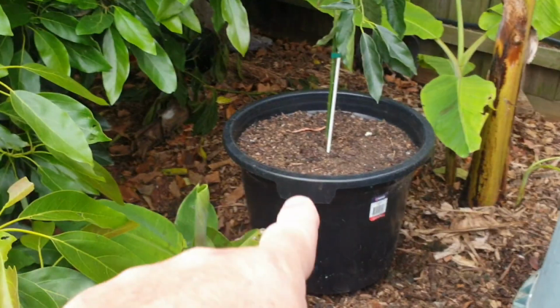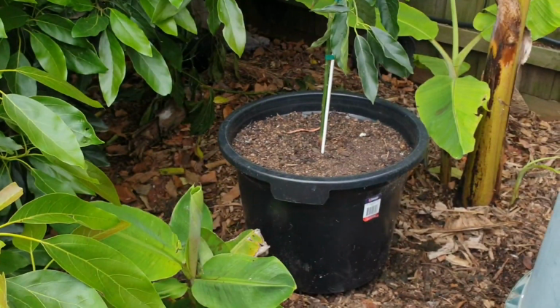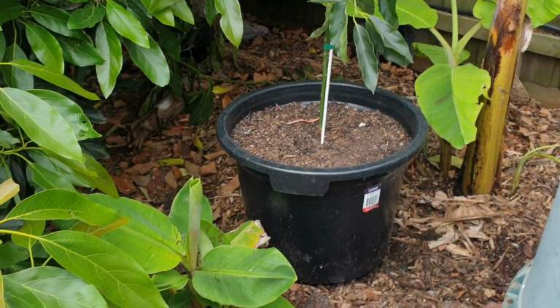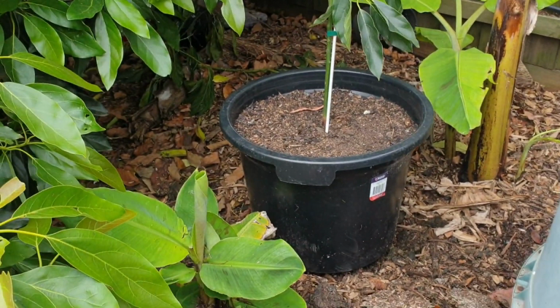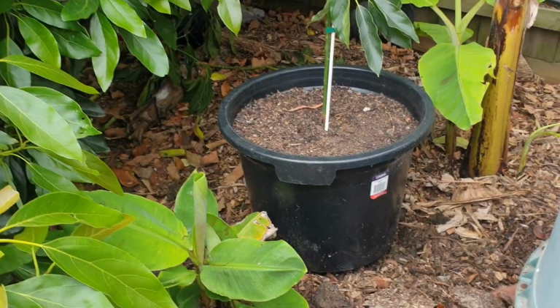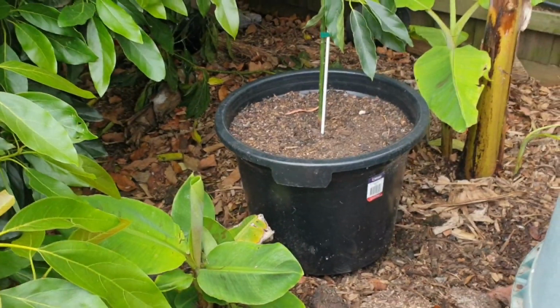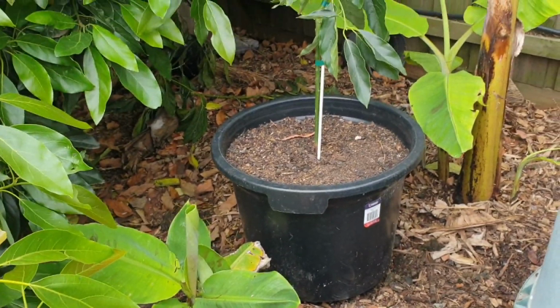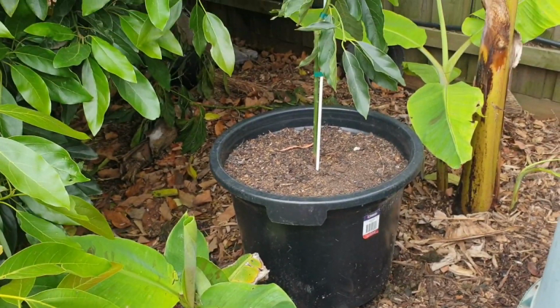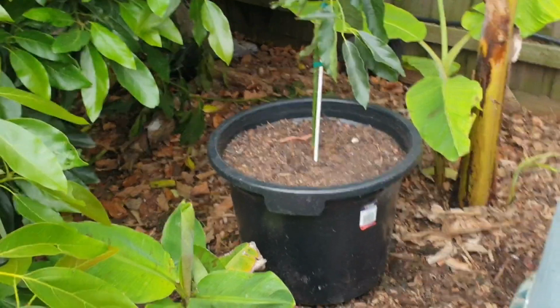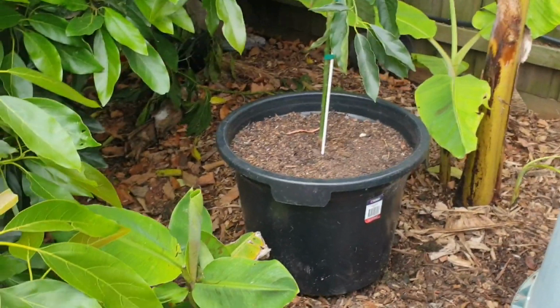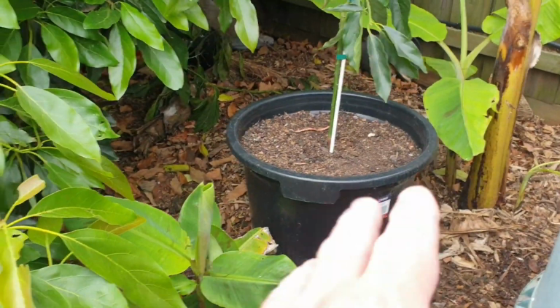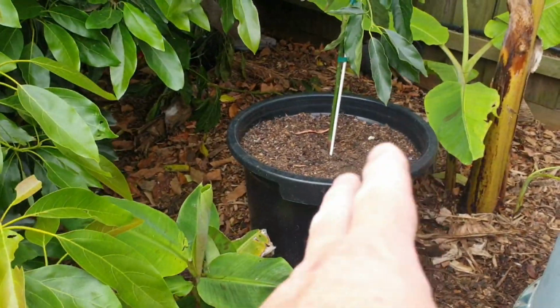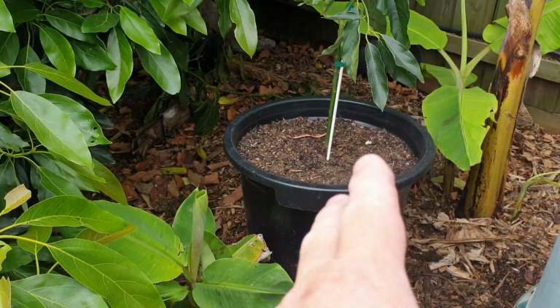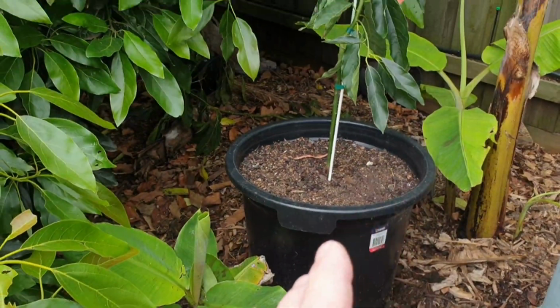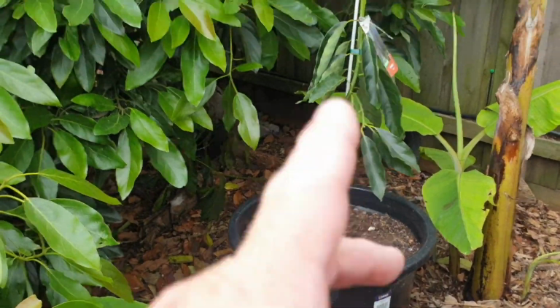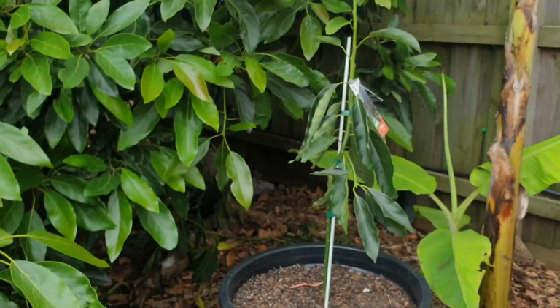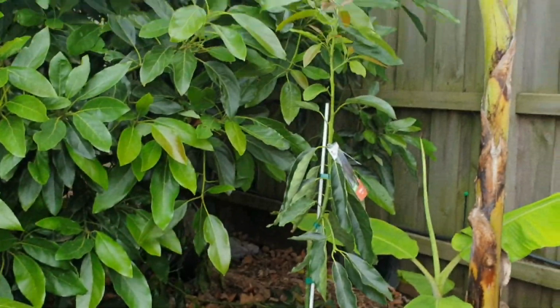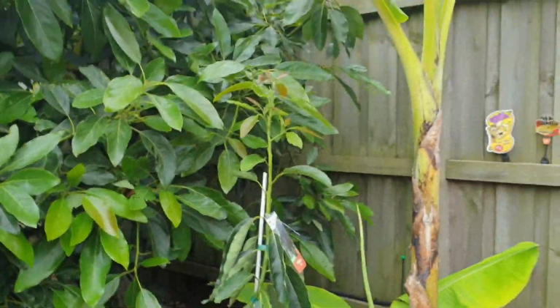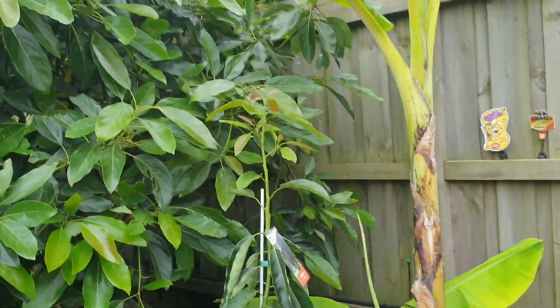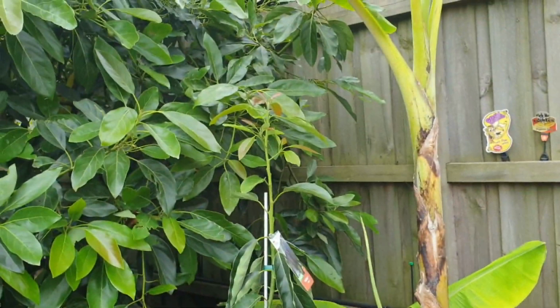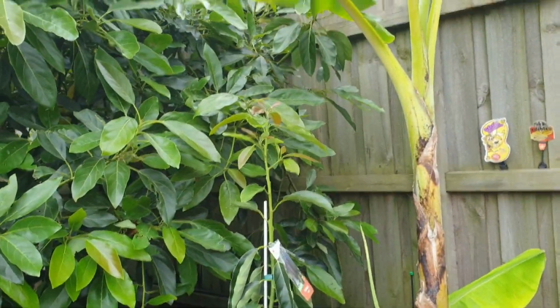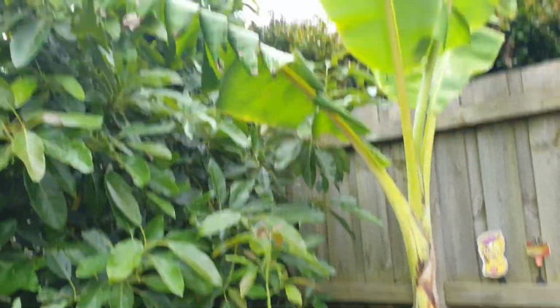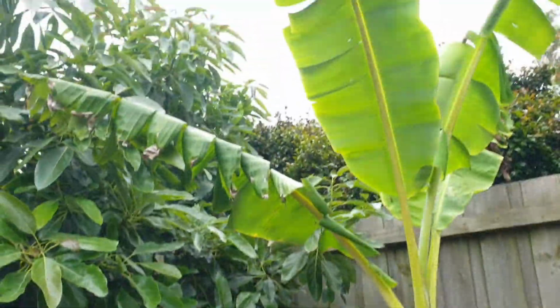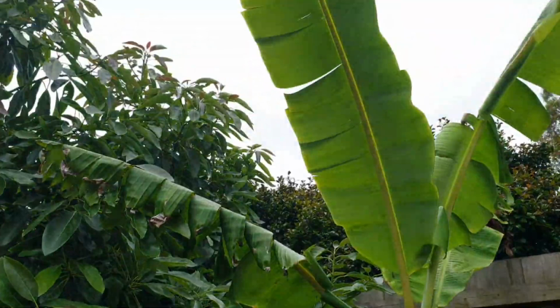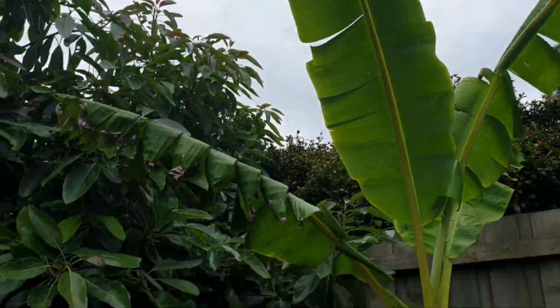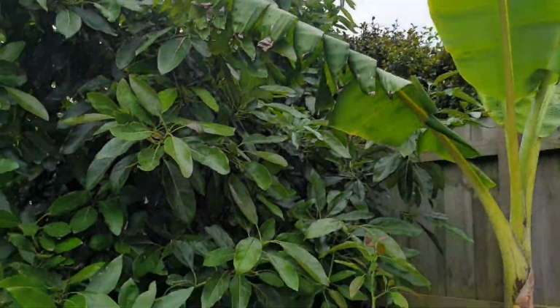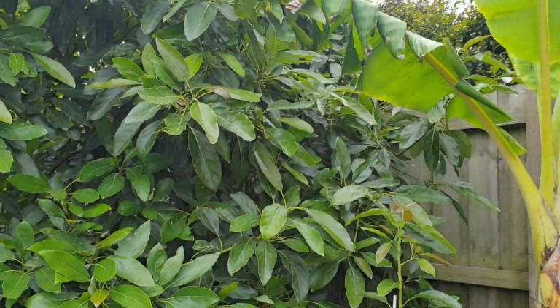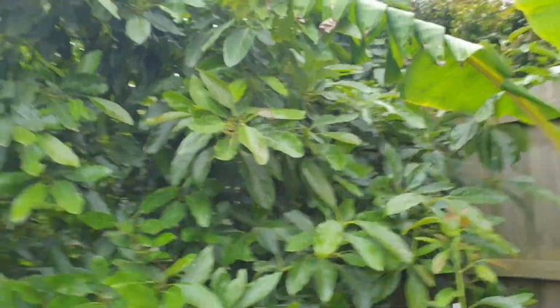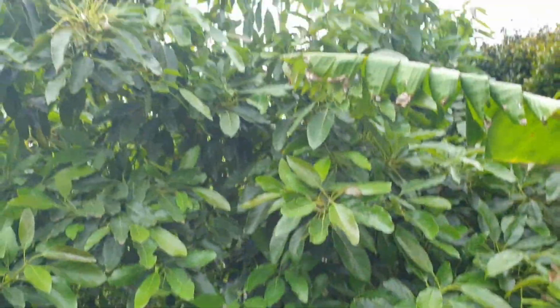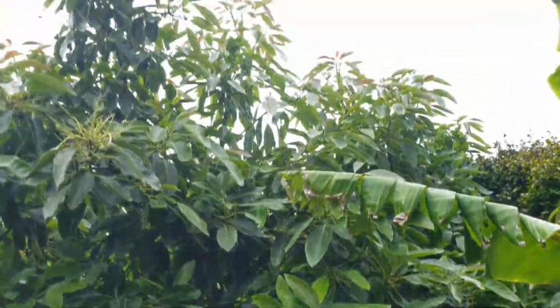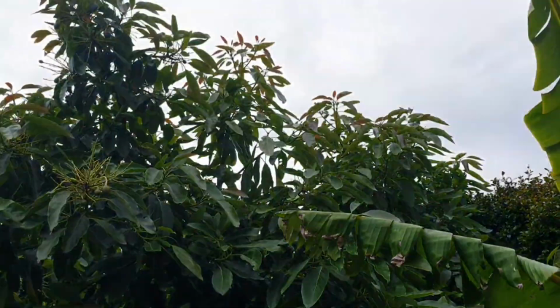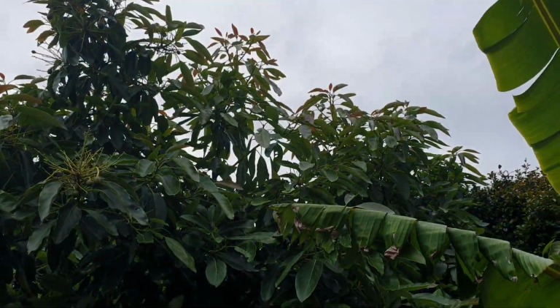The importance of them being in a pot is that you can move them. So this pot will get morning sun and then it's protected by the banana and the avocado in the afternoon.